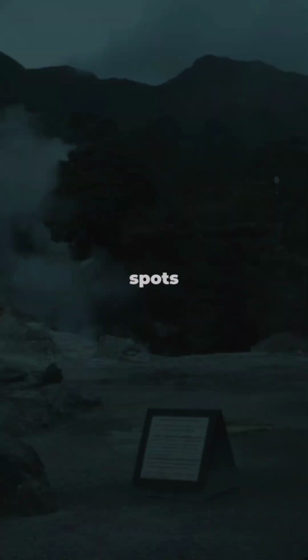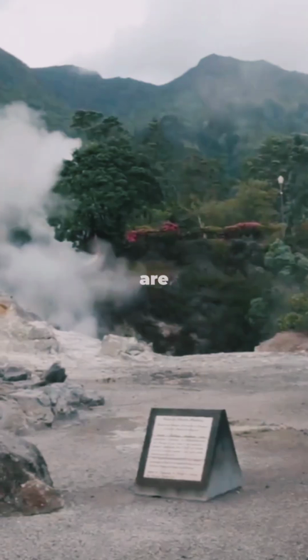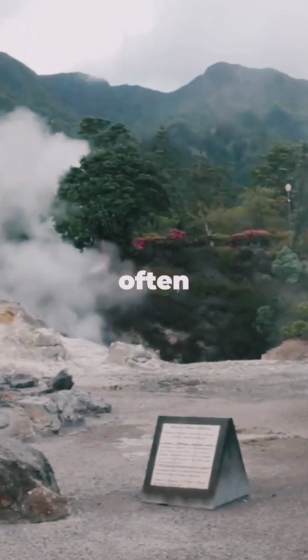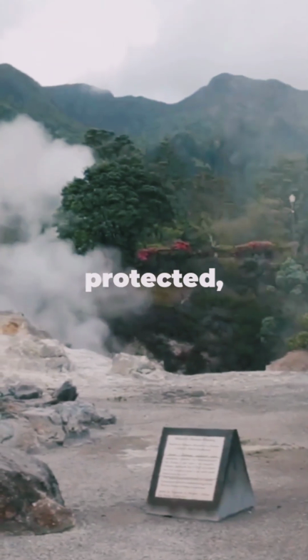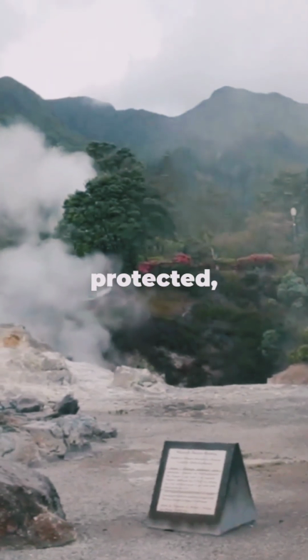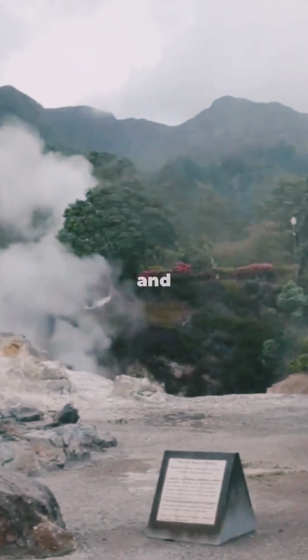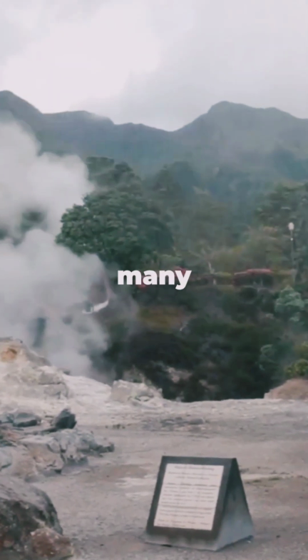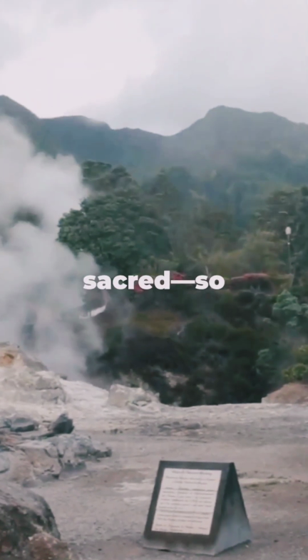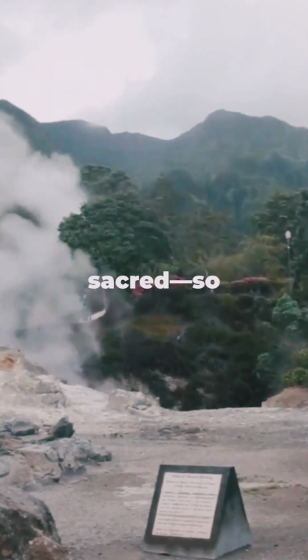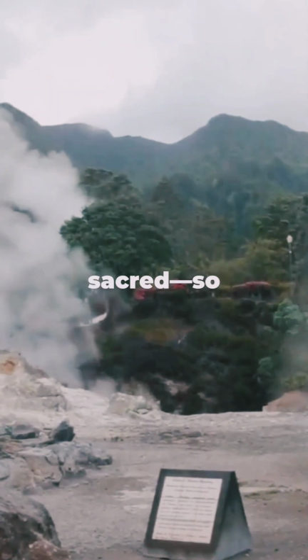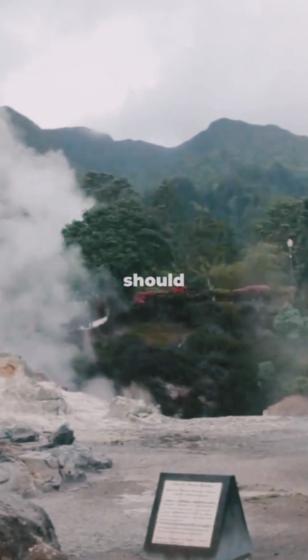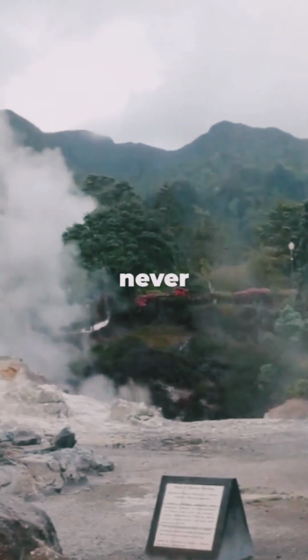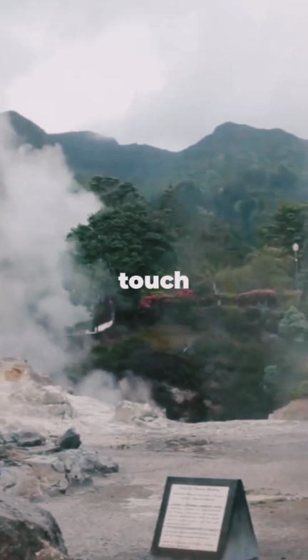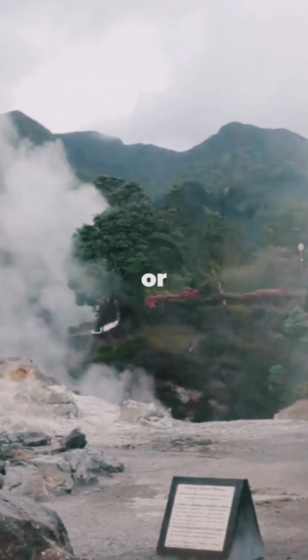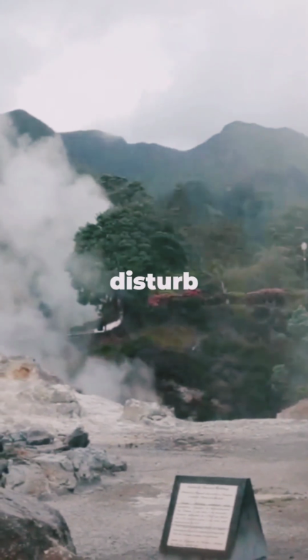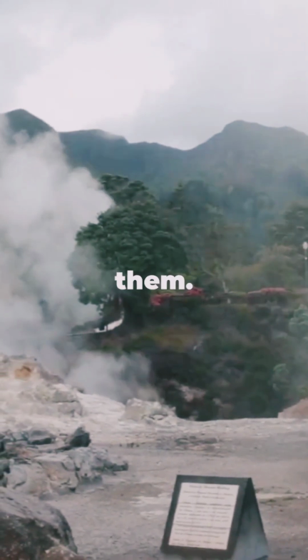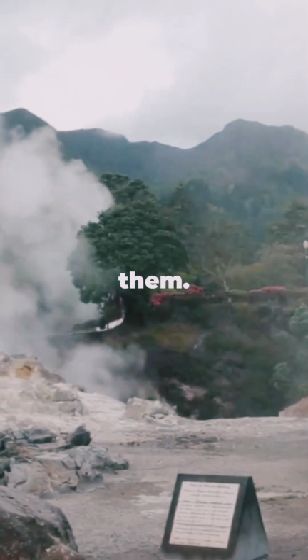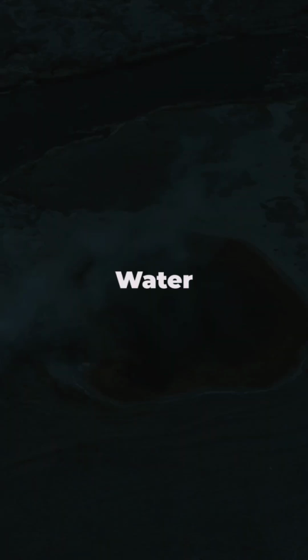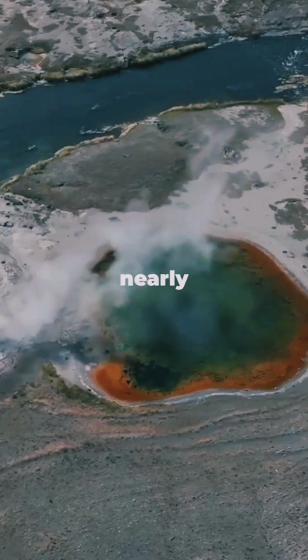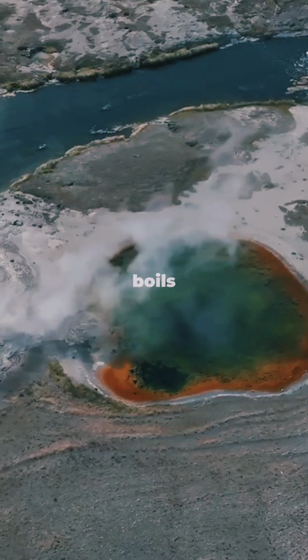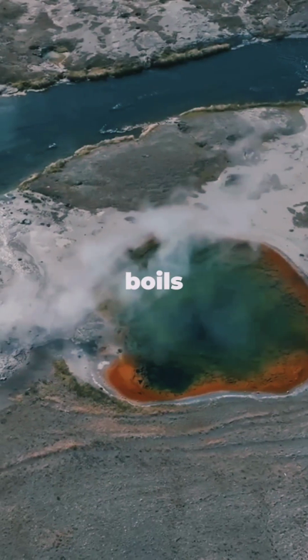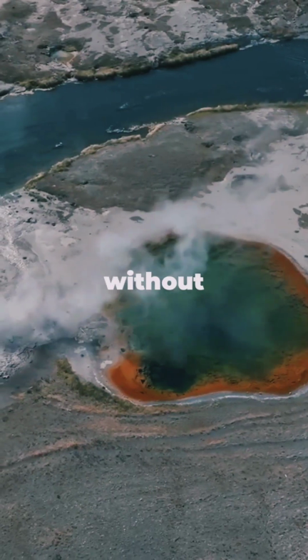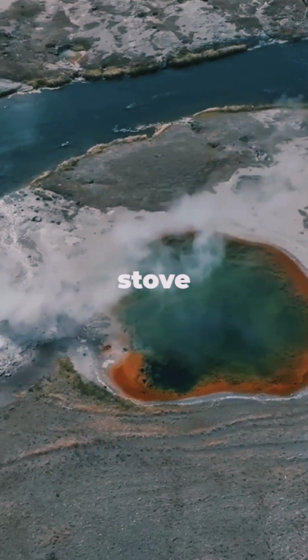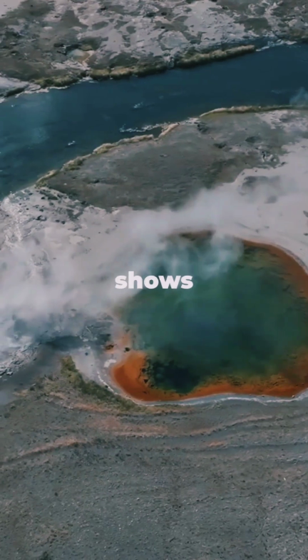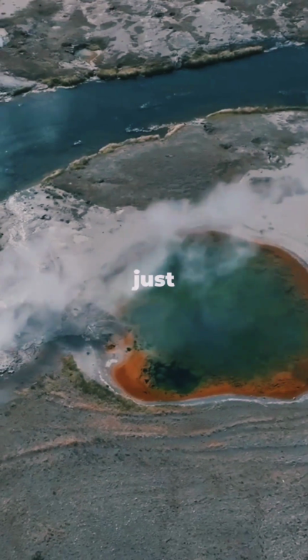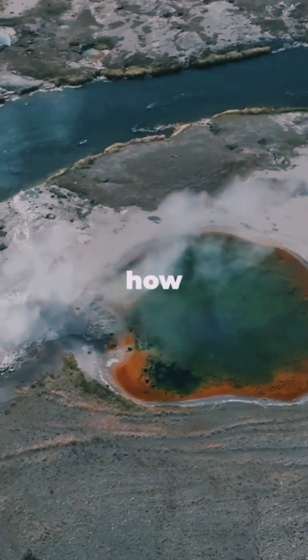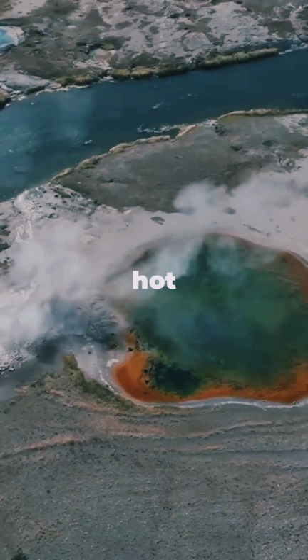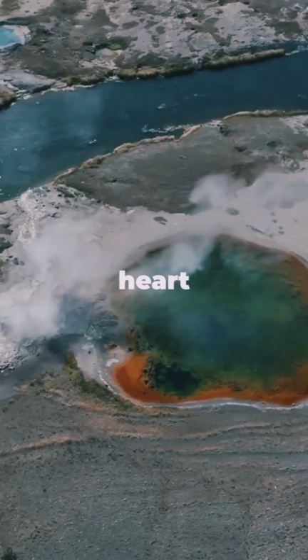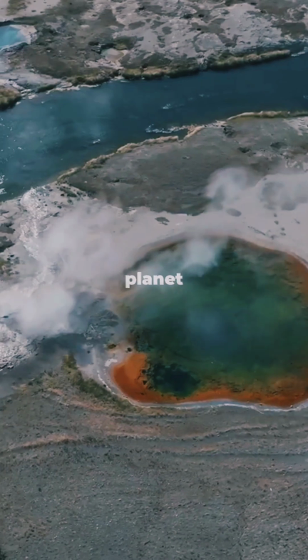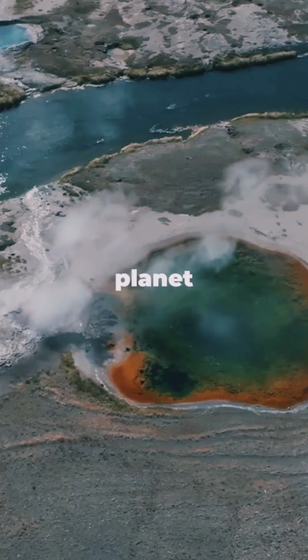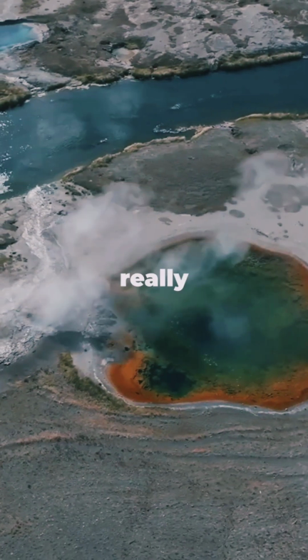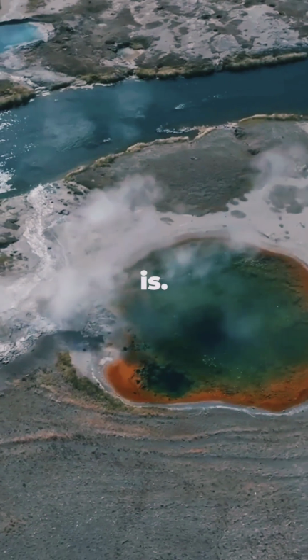These spots are often protected, and many are sacred, so we should never touch or disturb them. Water that nearly boils without a stove shows just how hot the heart of our planet really is.